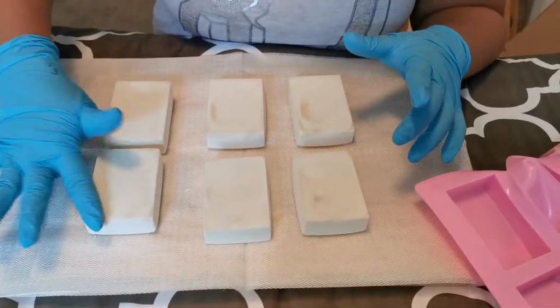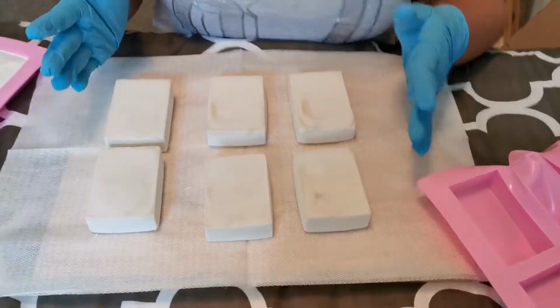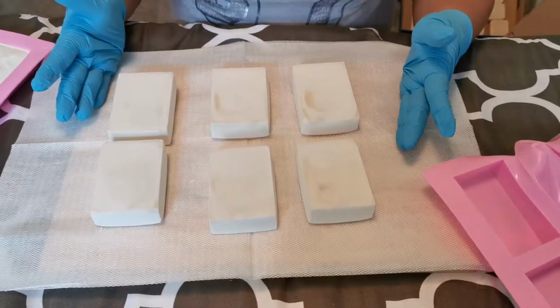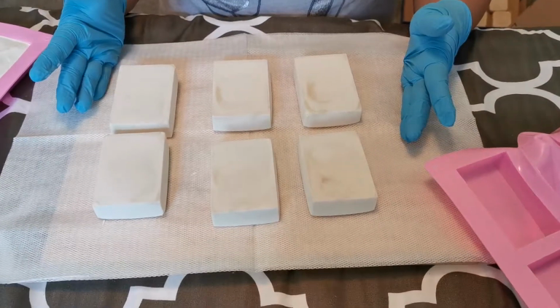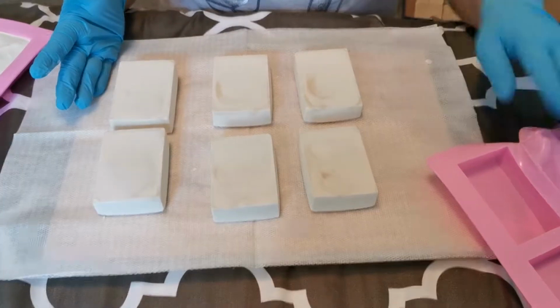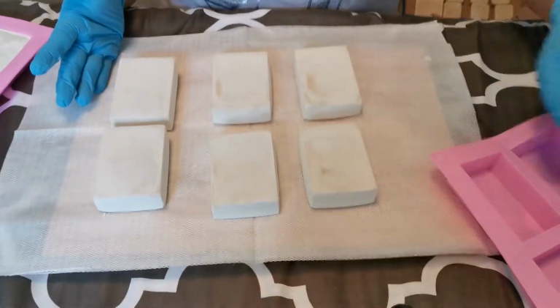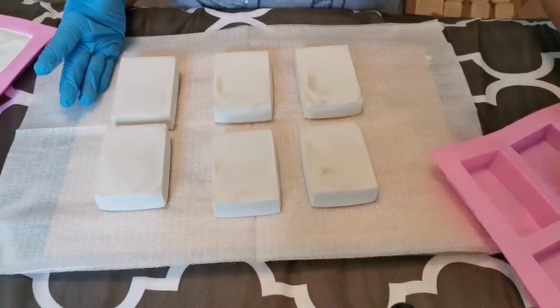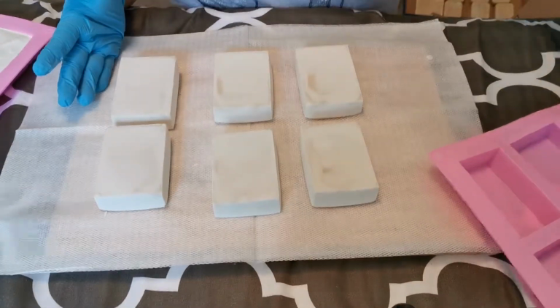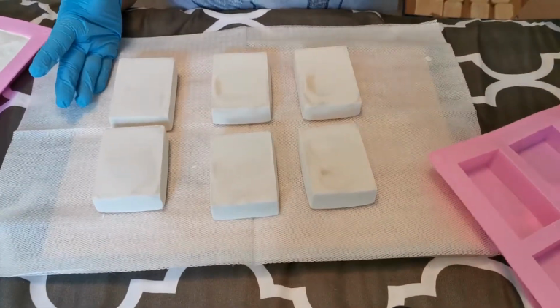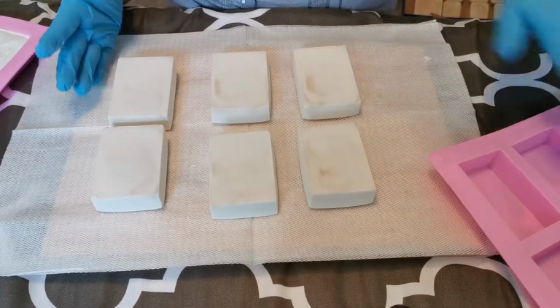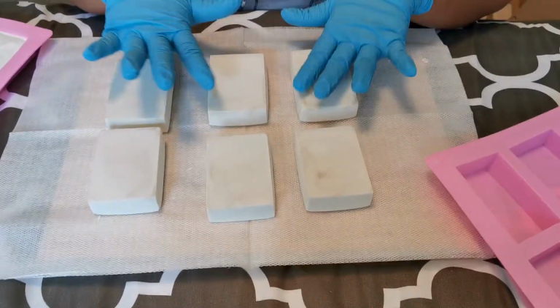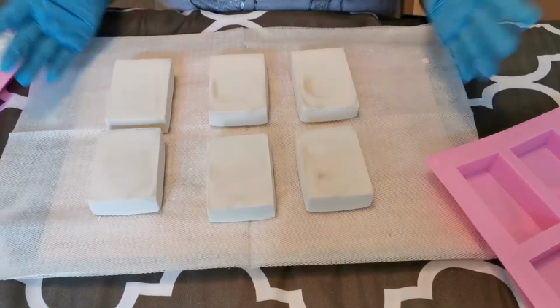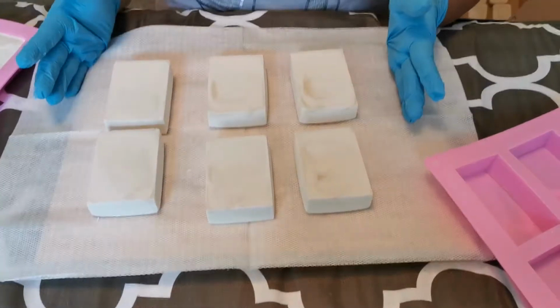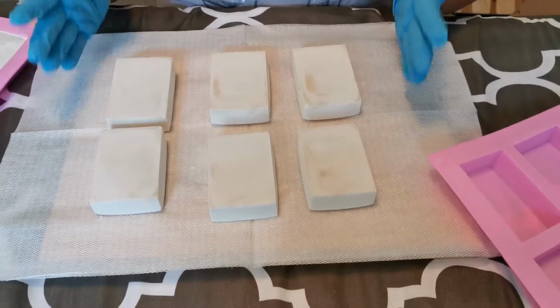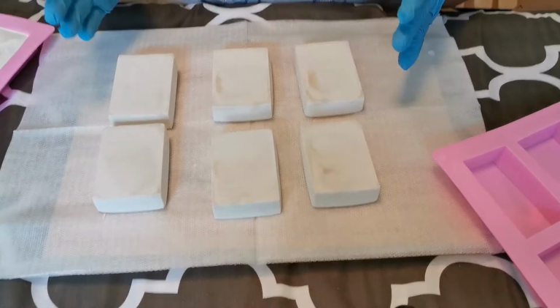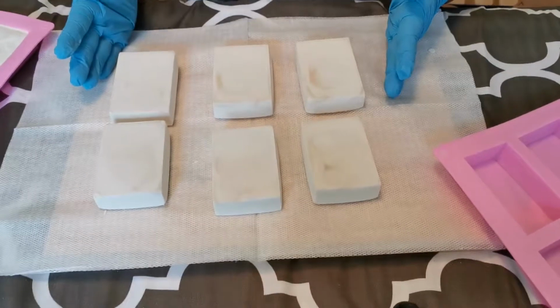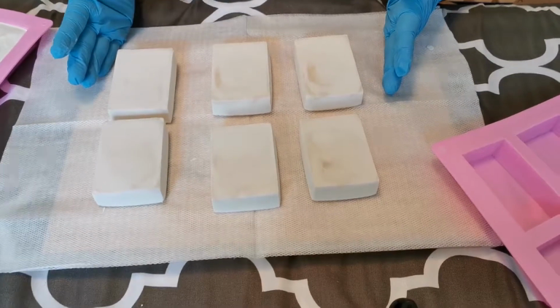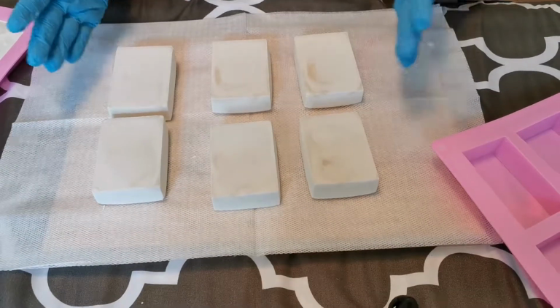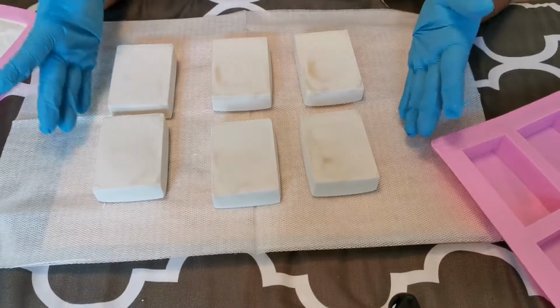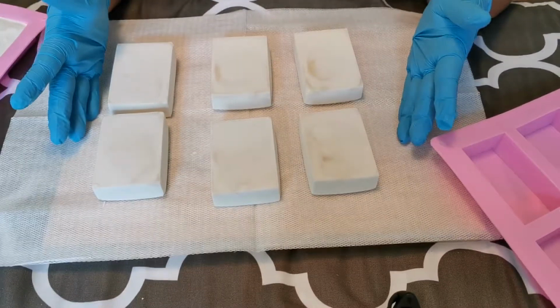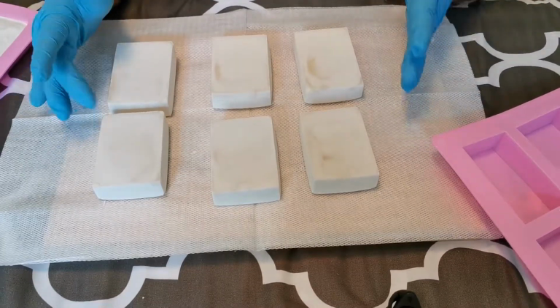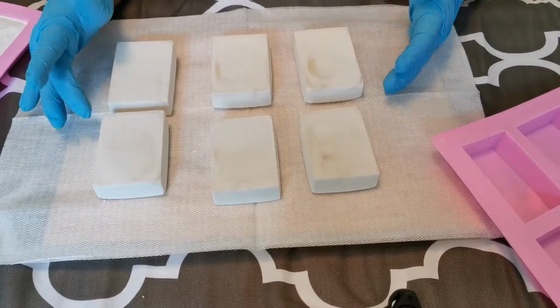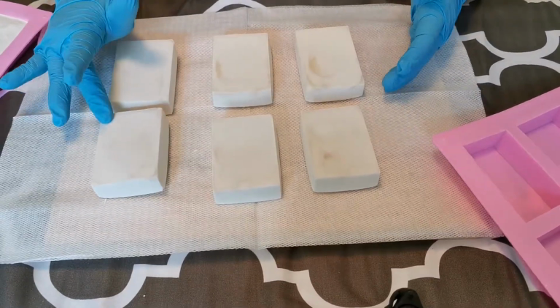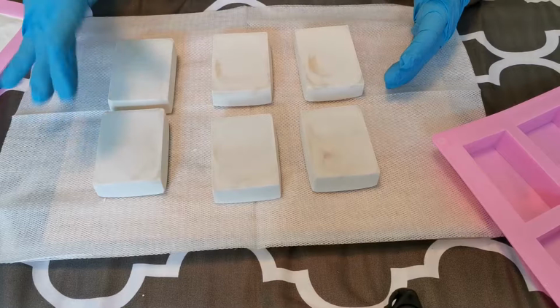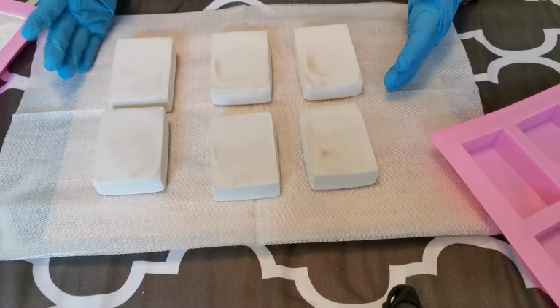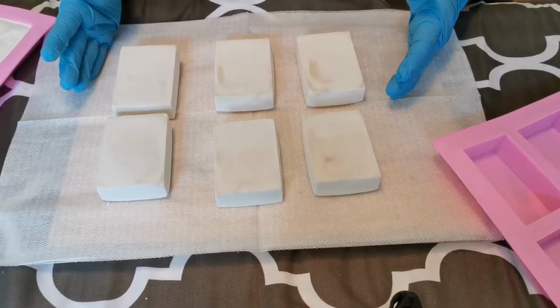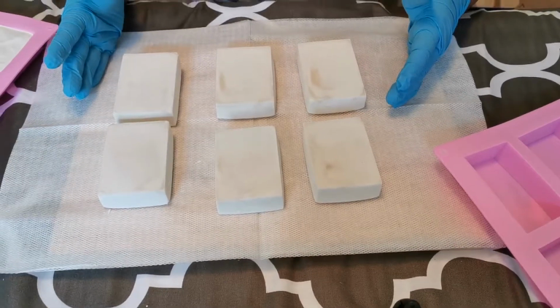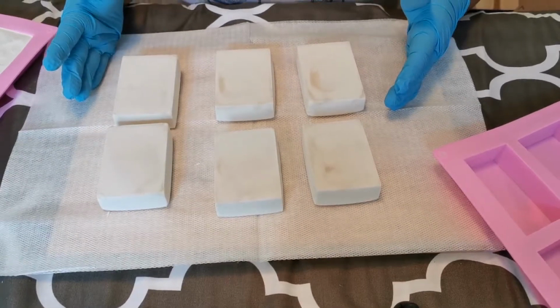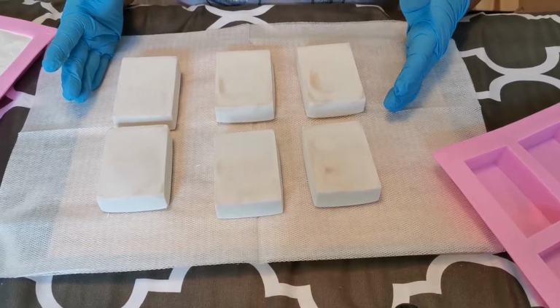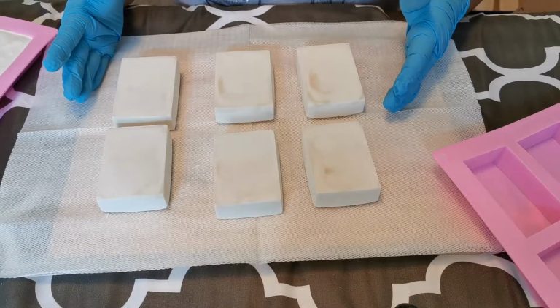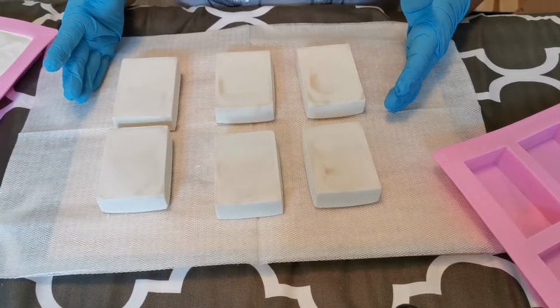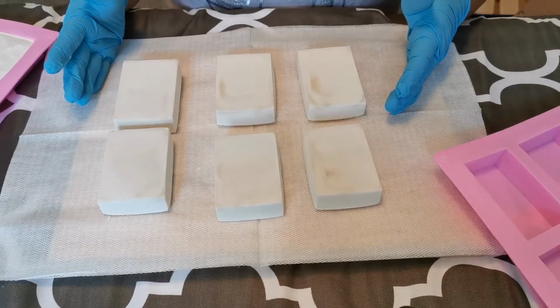My soap Edmonton — this soap will be available in about six weeks time because it takes time to cure, and I'll keep you posted. Thank you!